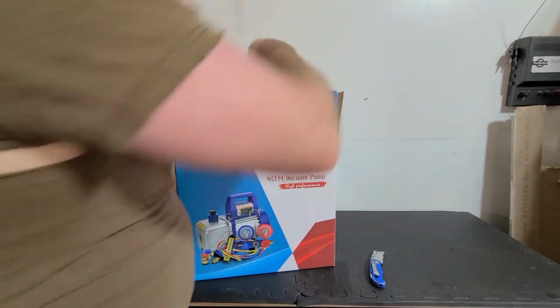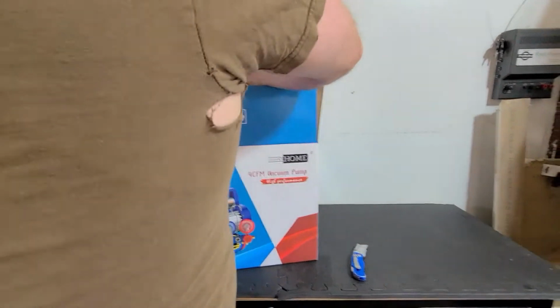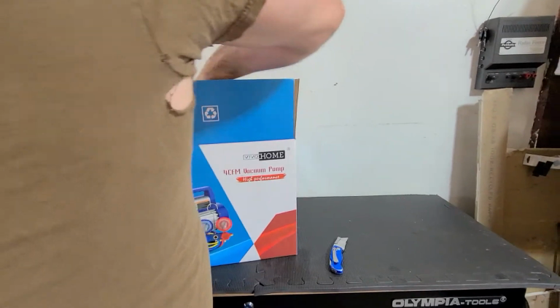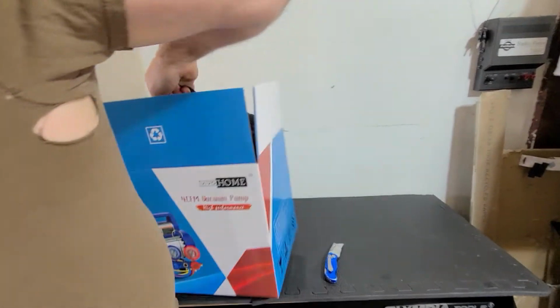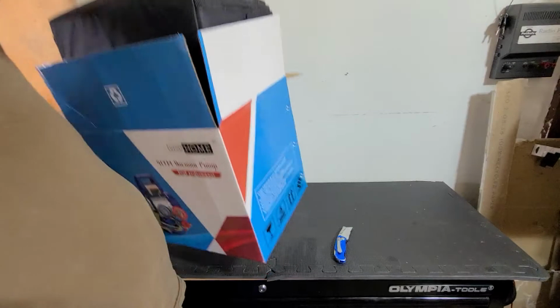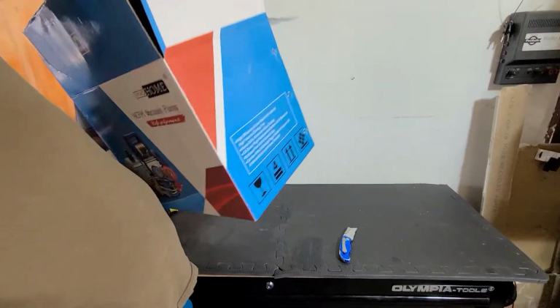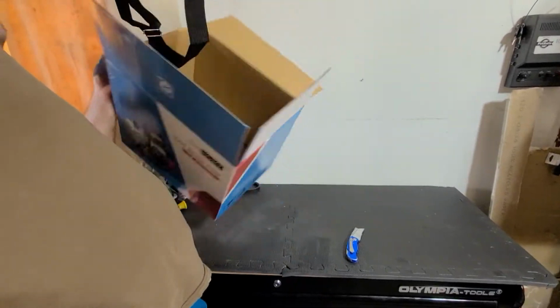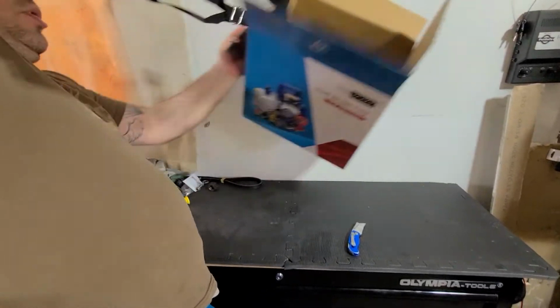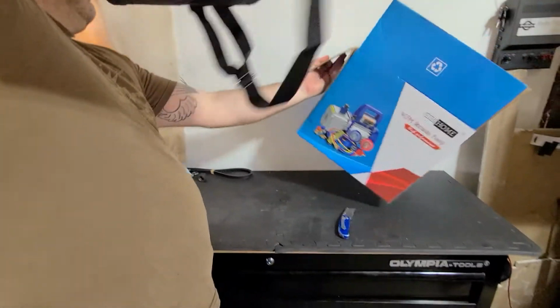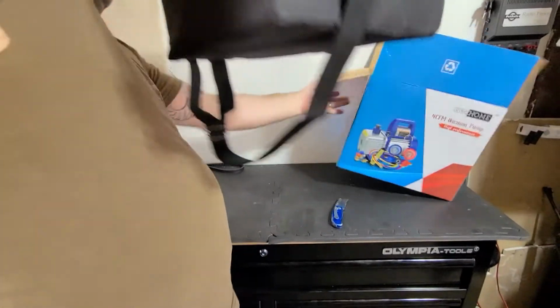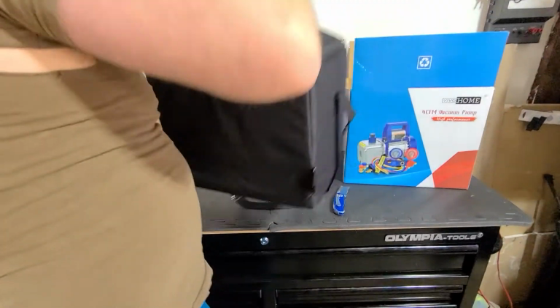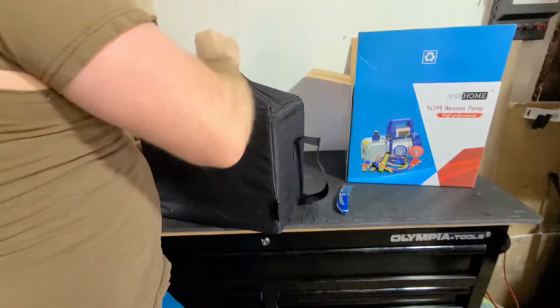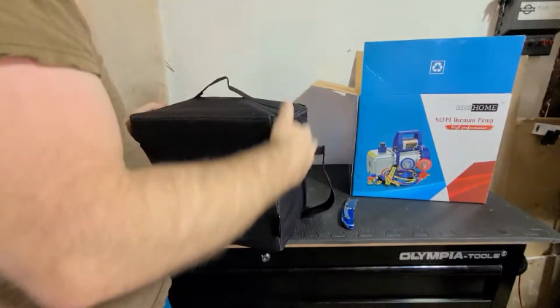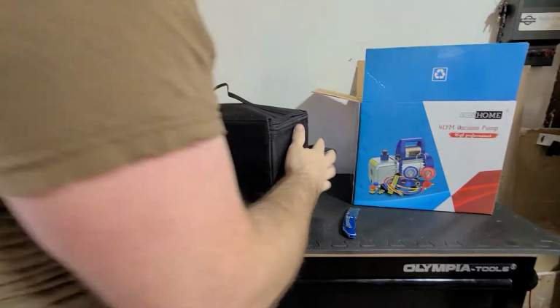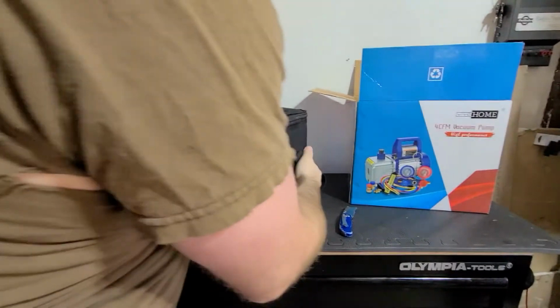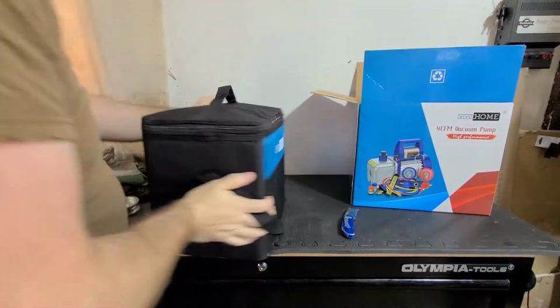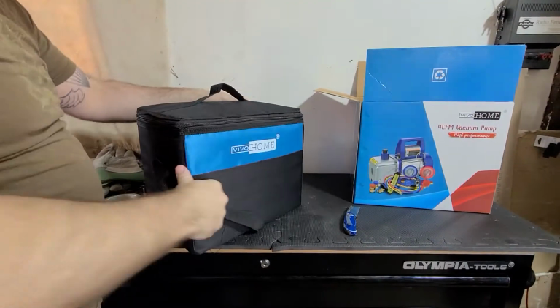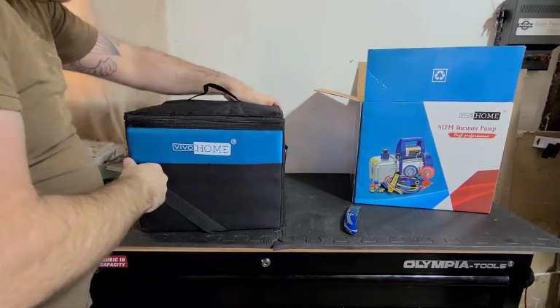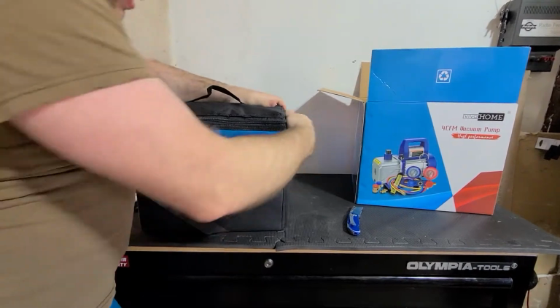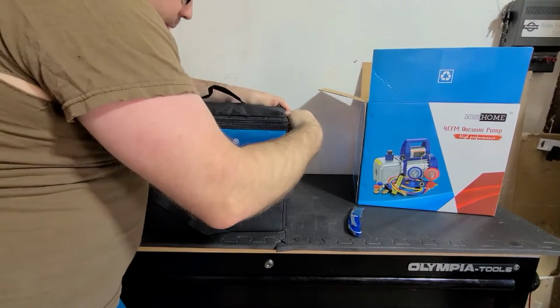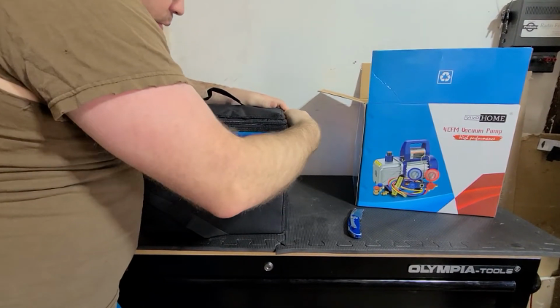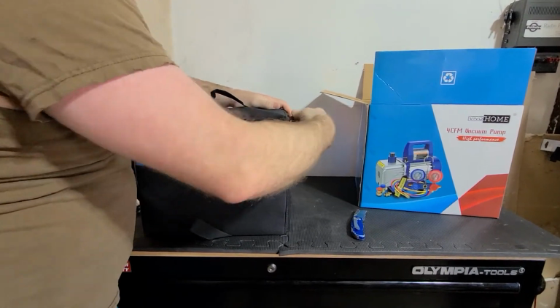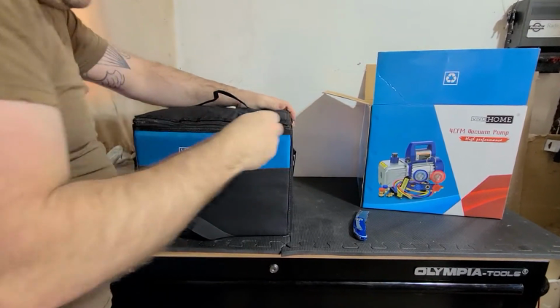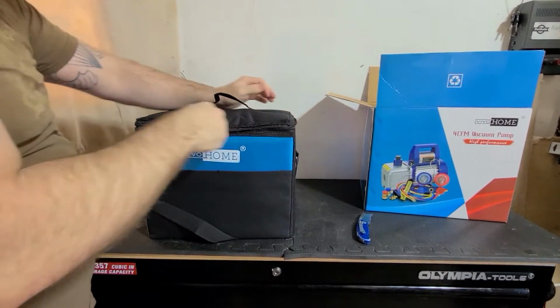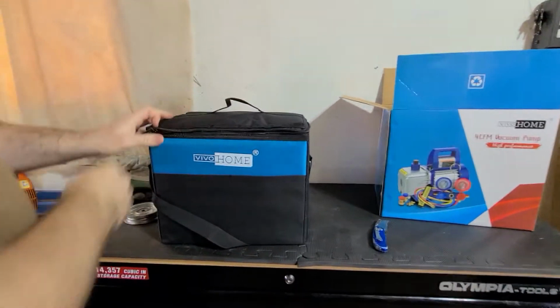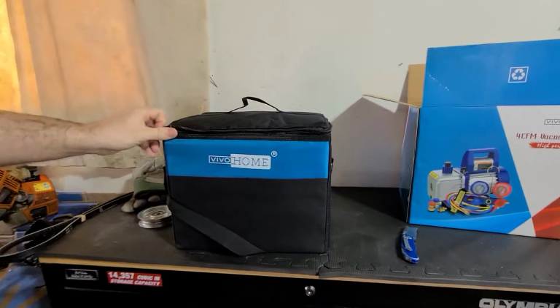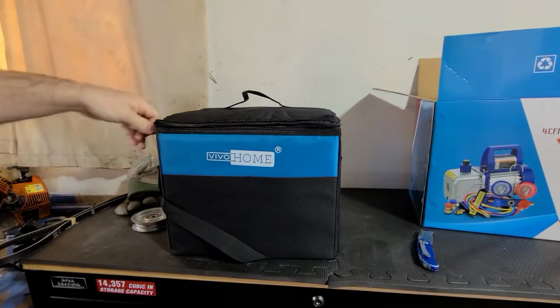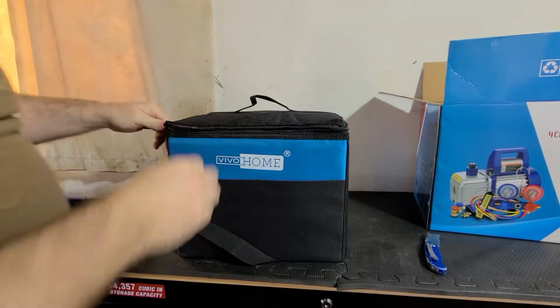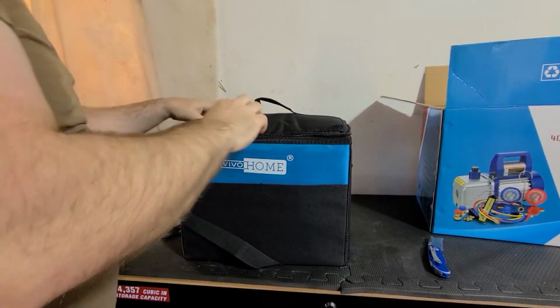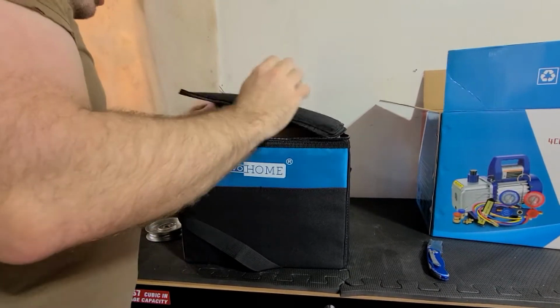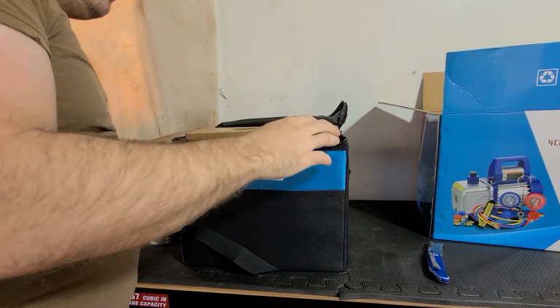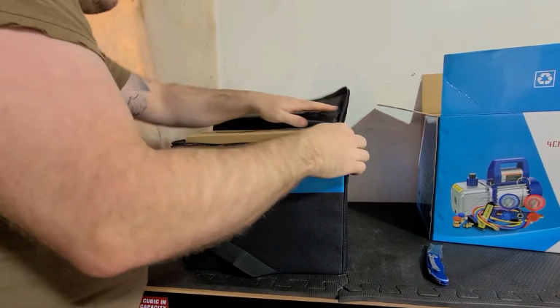I'll put the link up to this — it was like 130 bucks or something. It comes in a little case. Look at that storage bag — that is nice y'all.